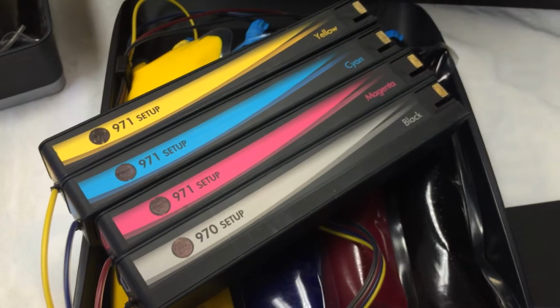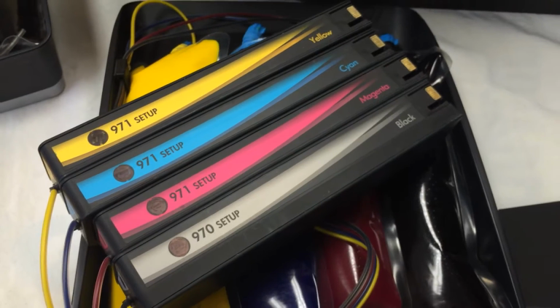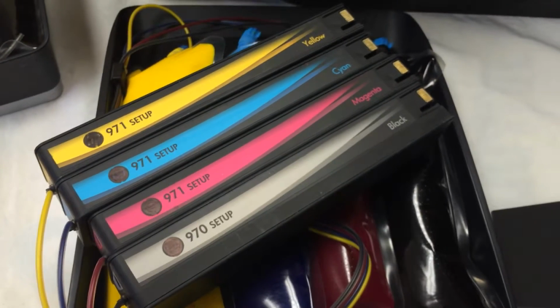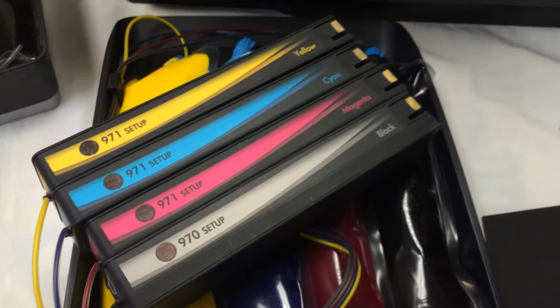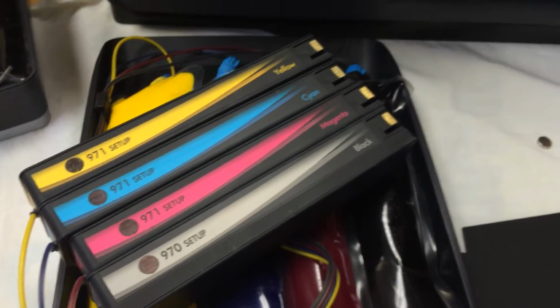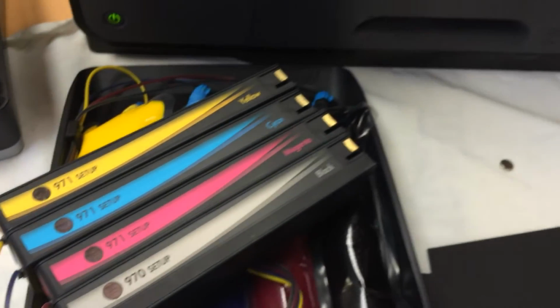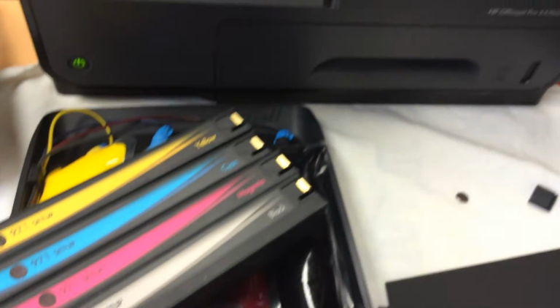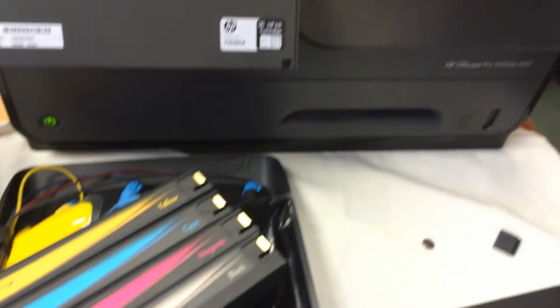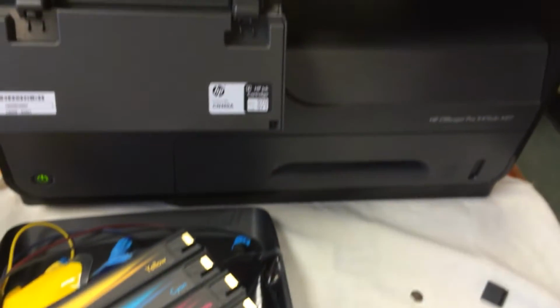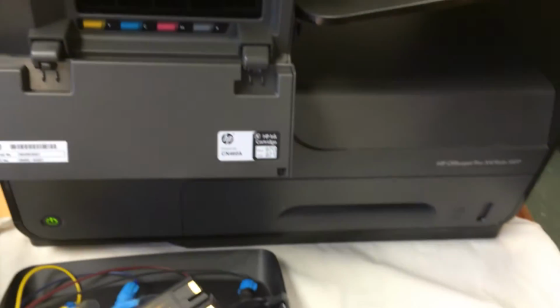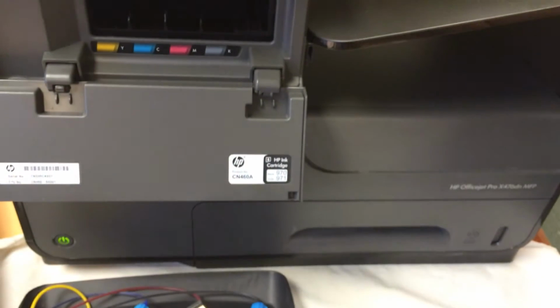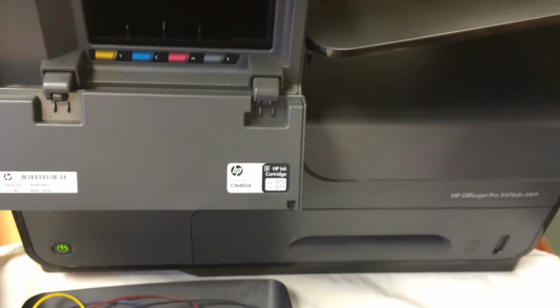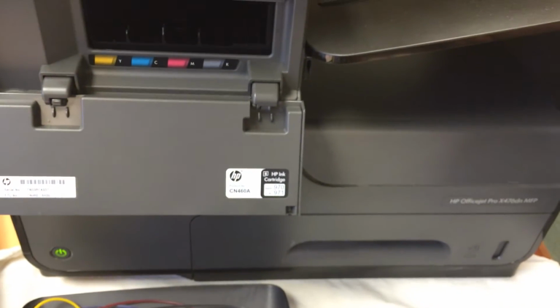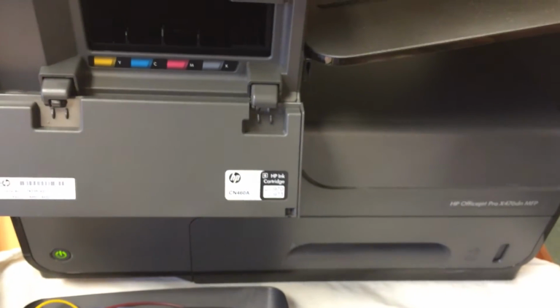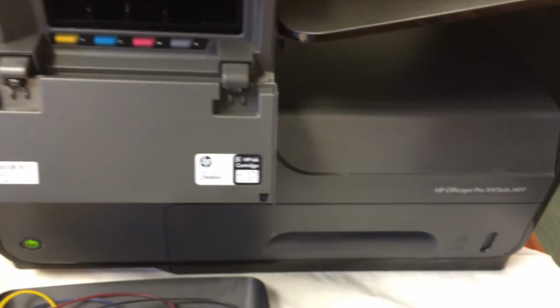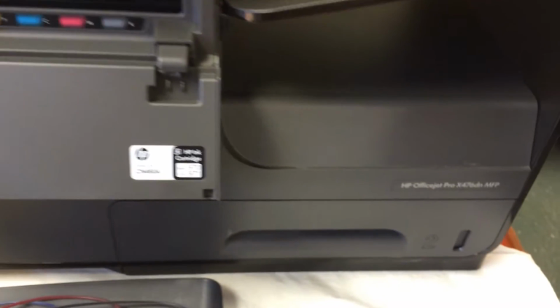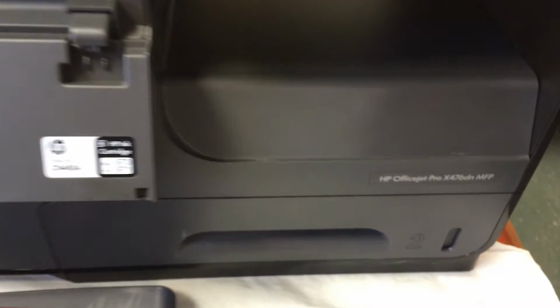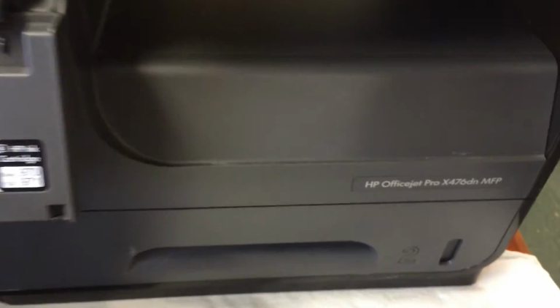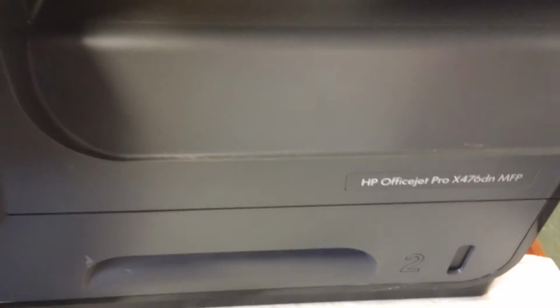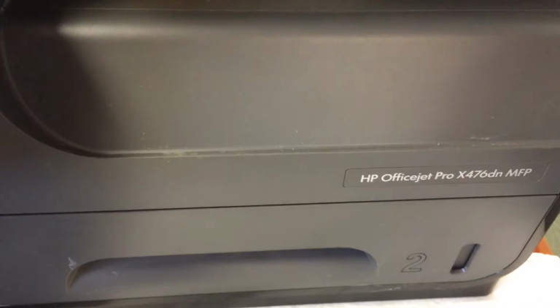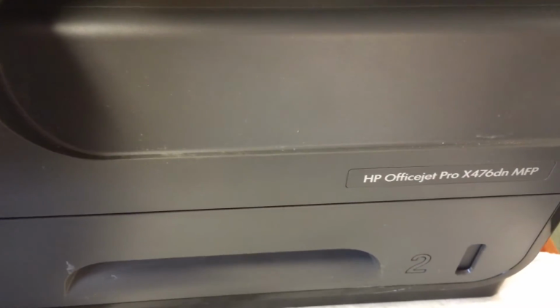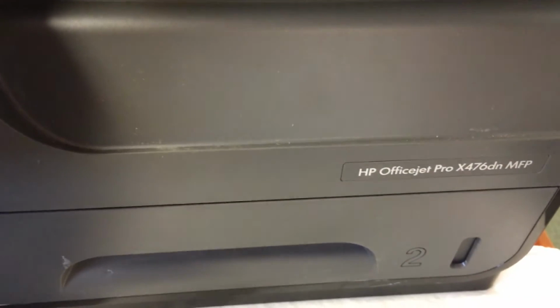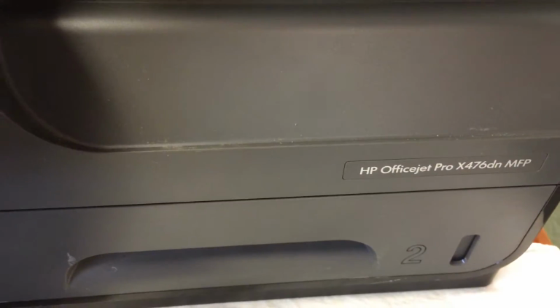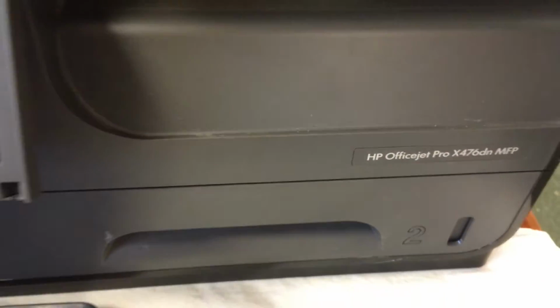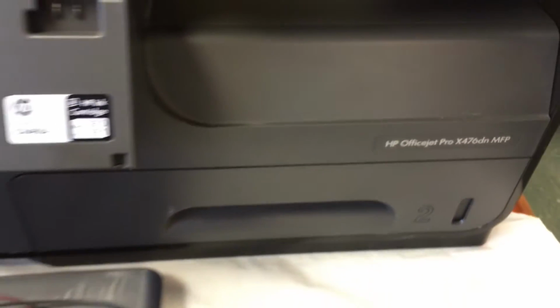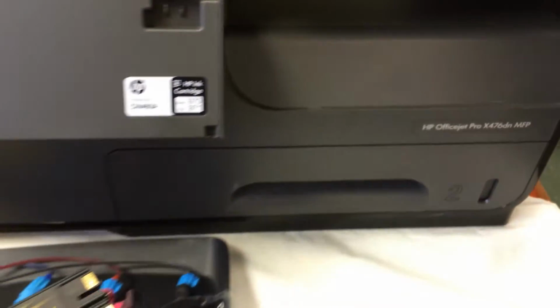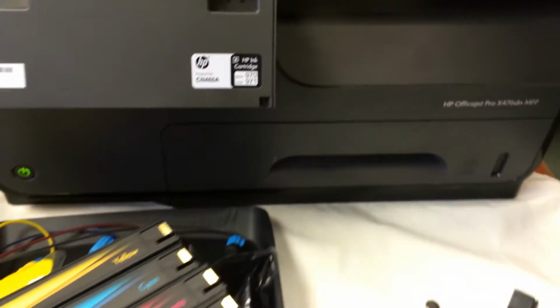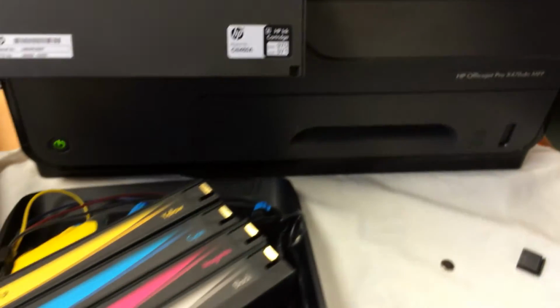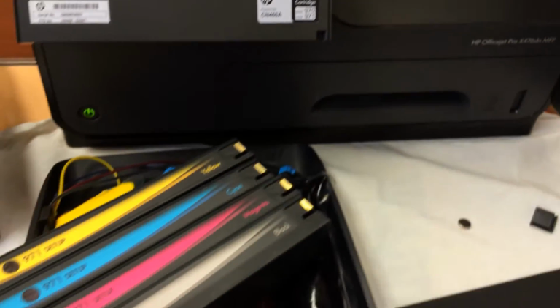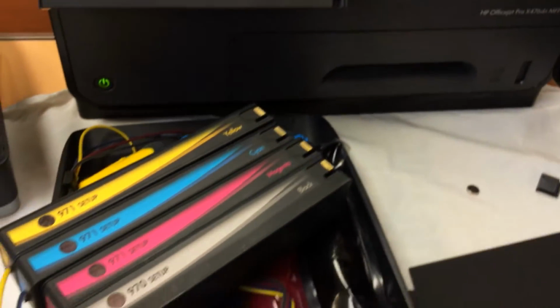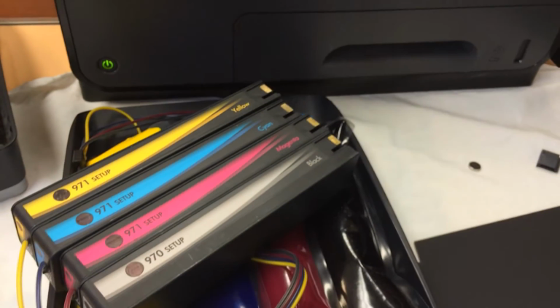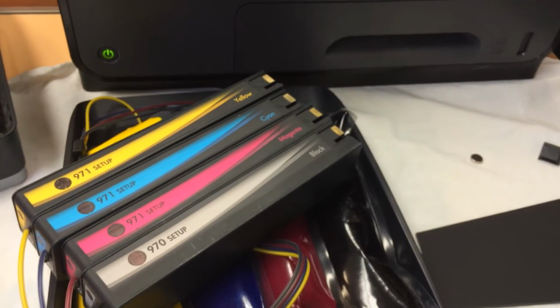Hi, this is an Adaptive Ink Technologies and Ink Bags instructional video on how to install the HP Pro-X Continuous Ink Supply Systems. For more information on this product, go to adaptiveink.com.